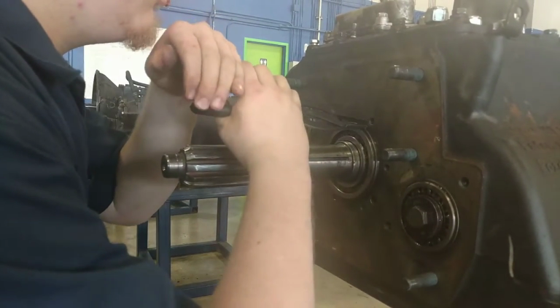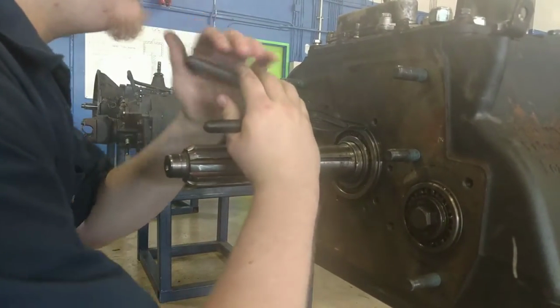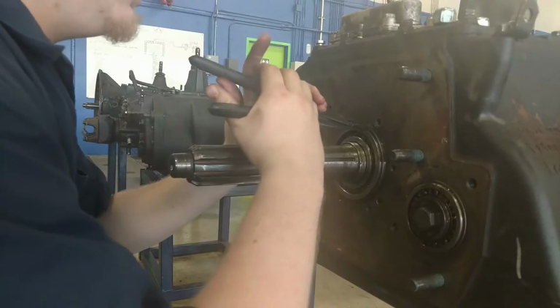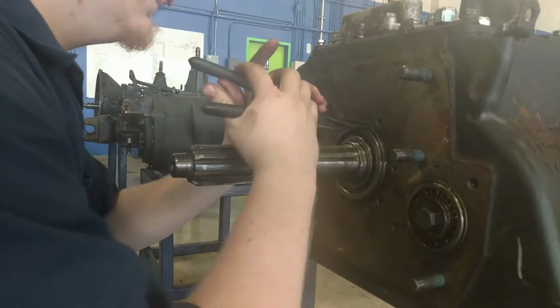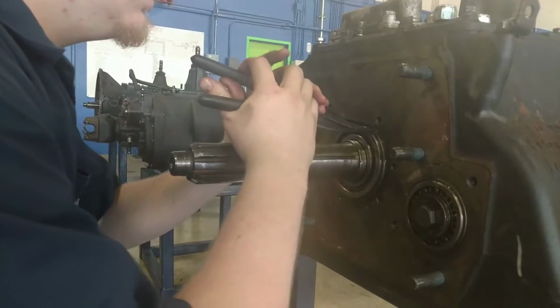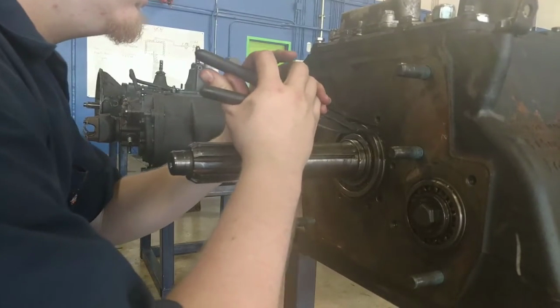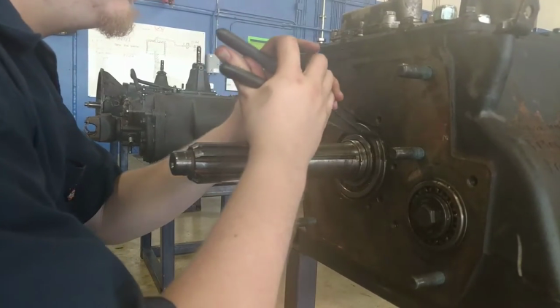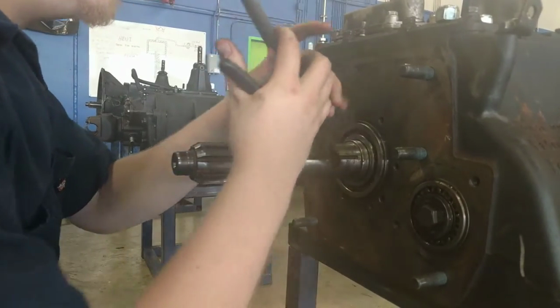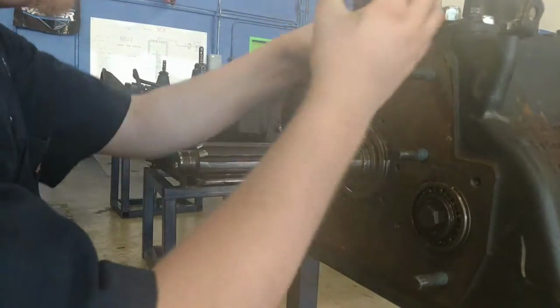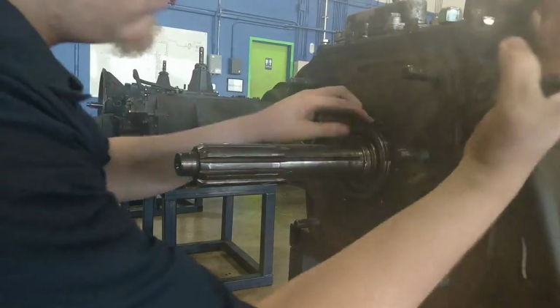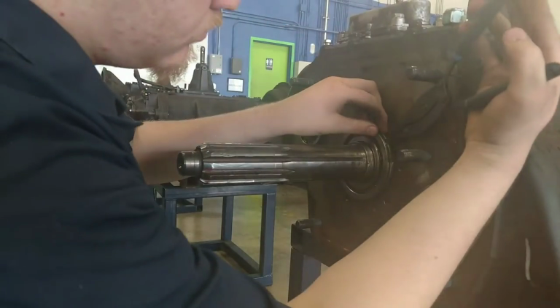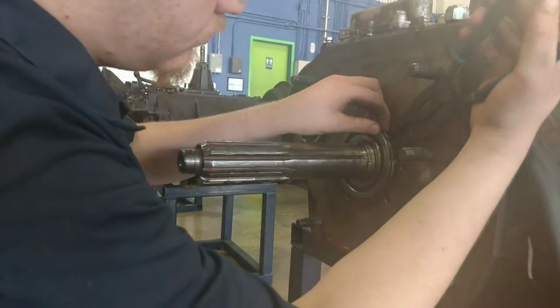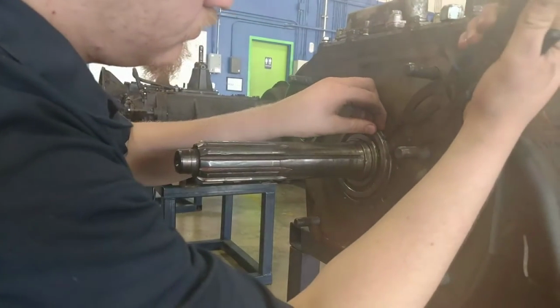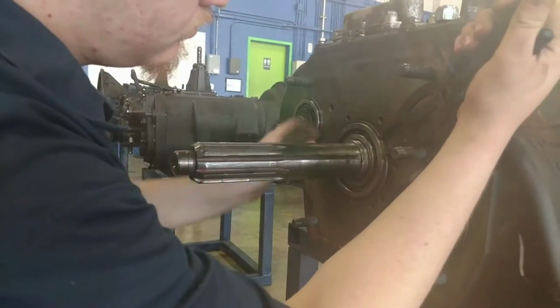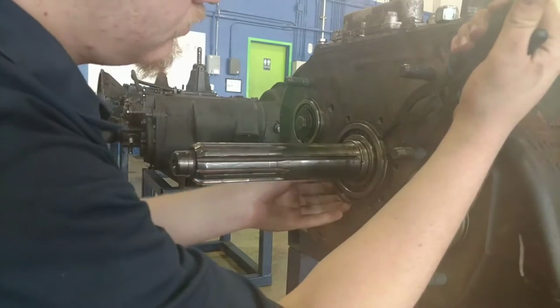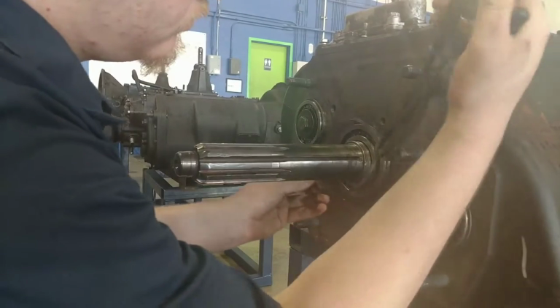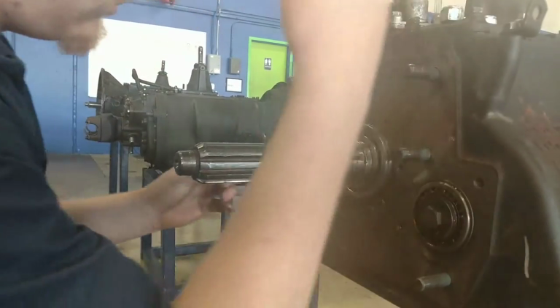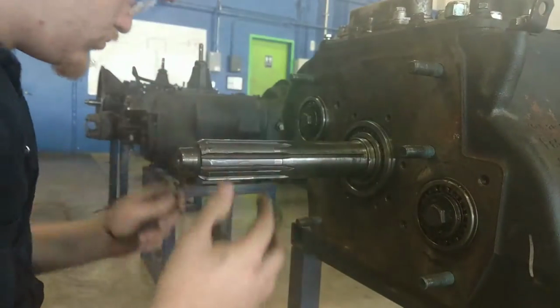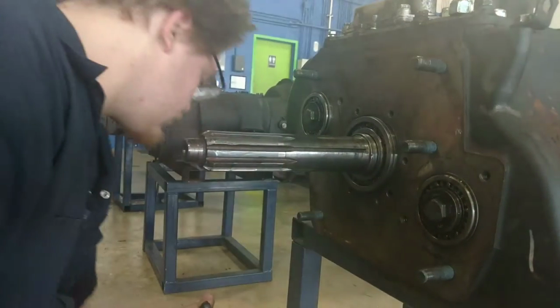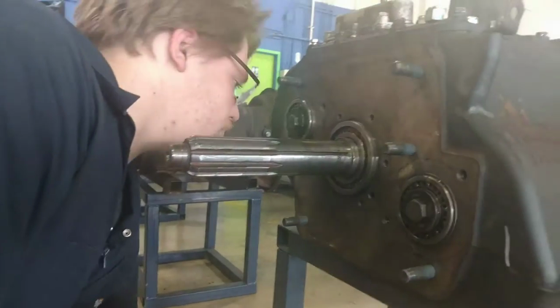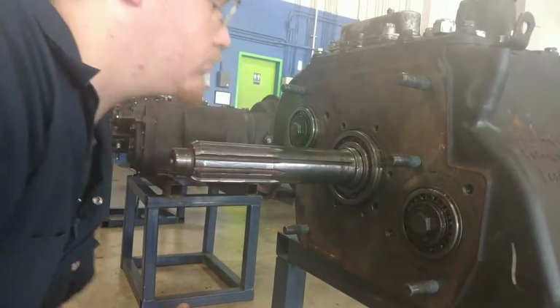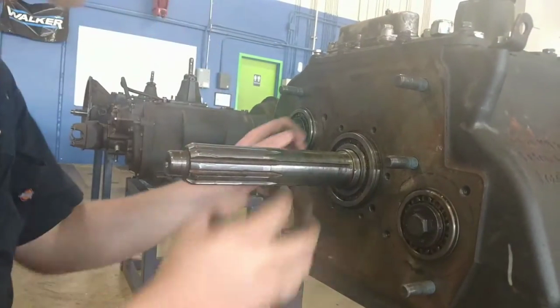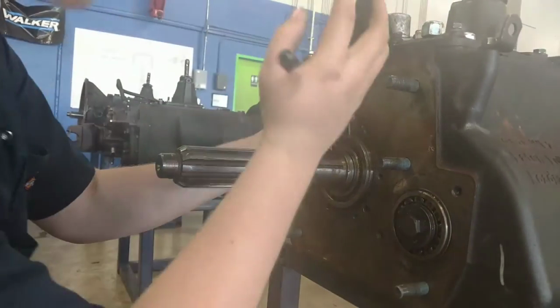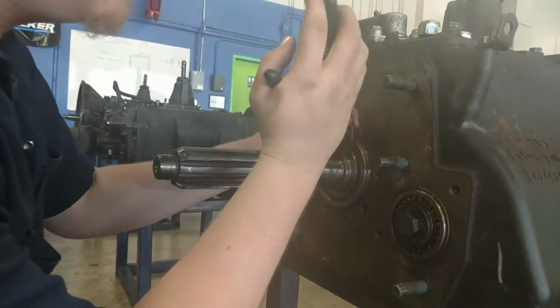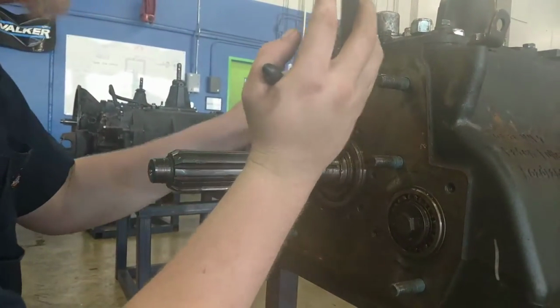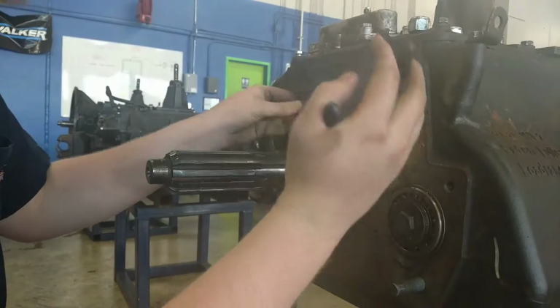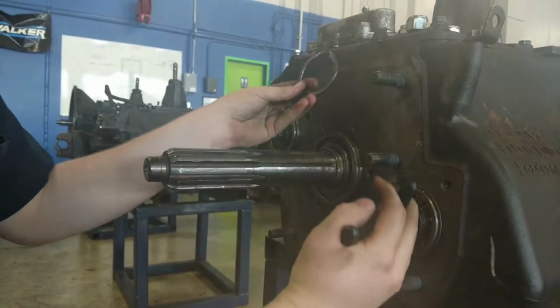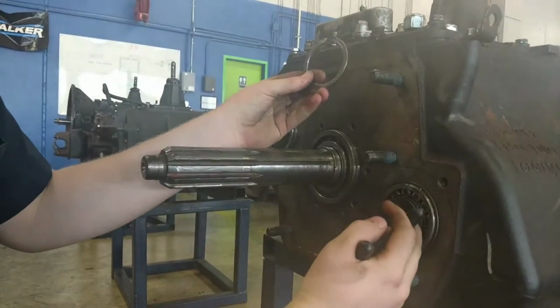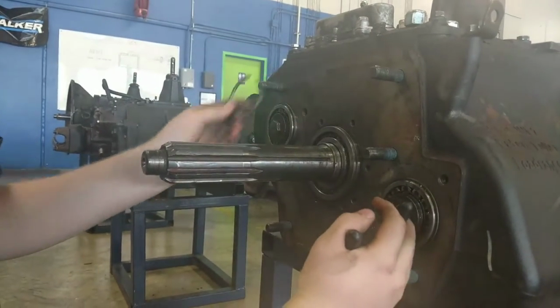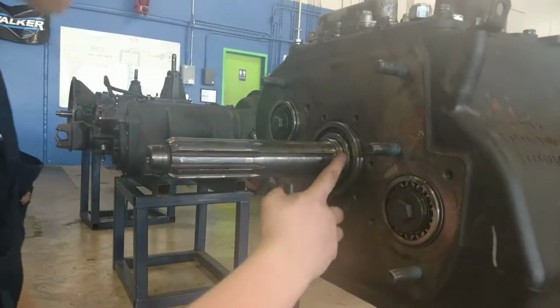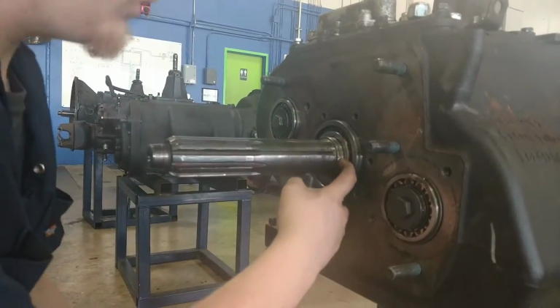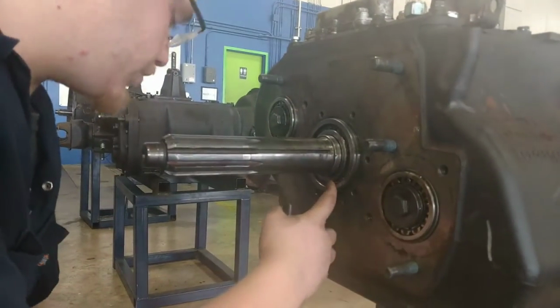Remove this snap ring. You're going to remove the snap ring — in this case it's already been removed — this one on the input shaft.